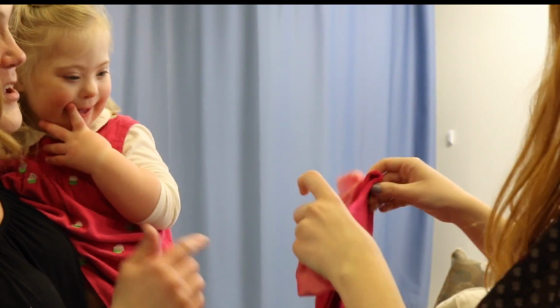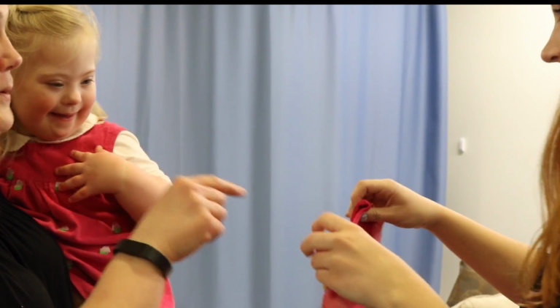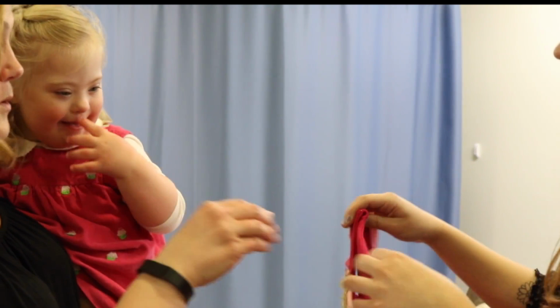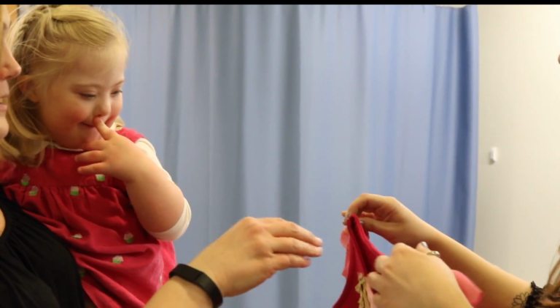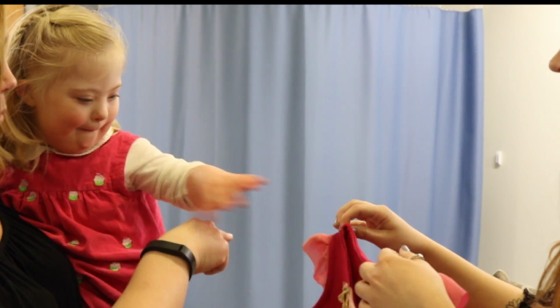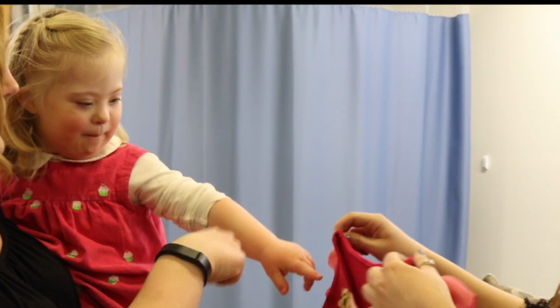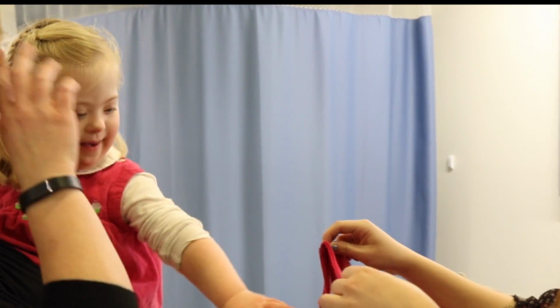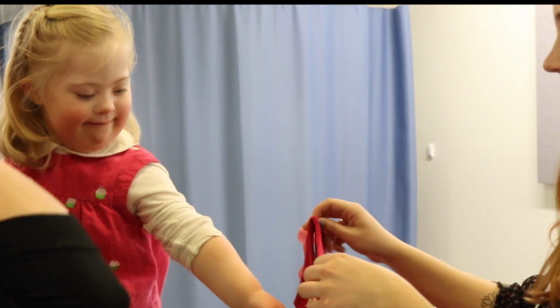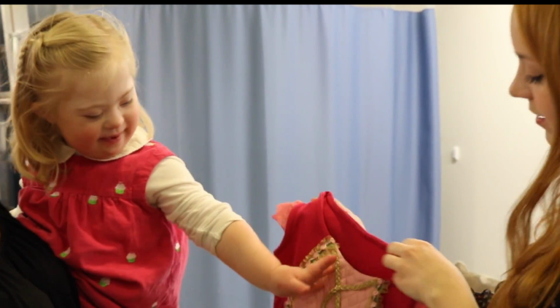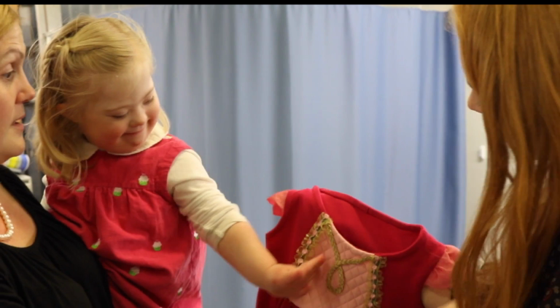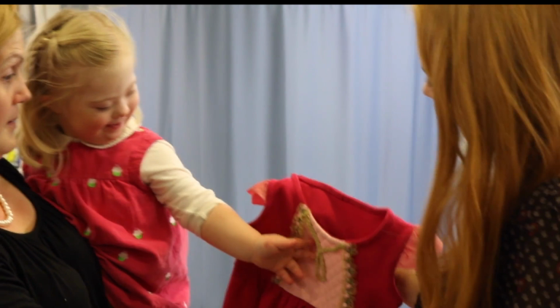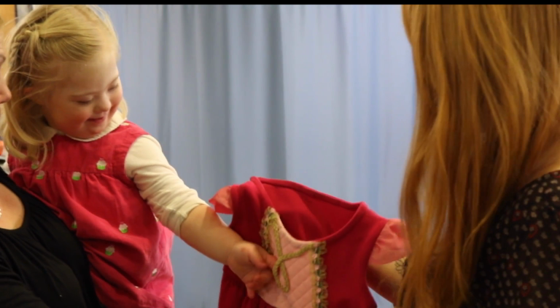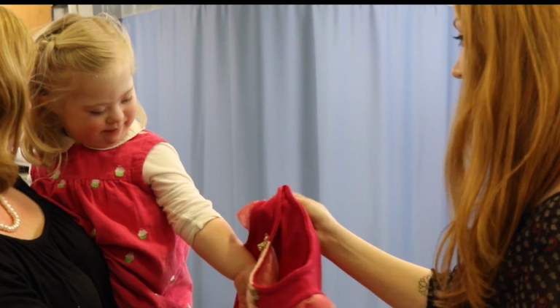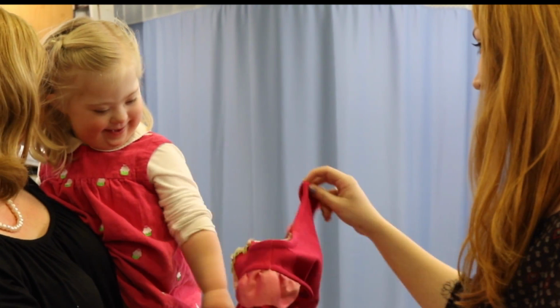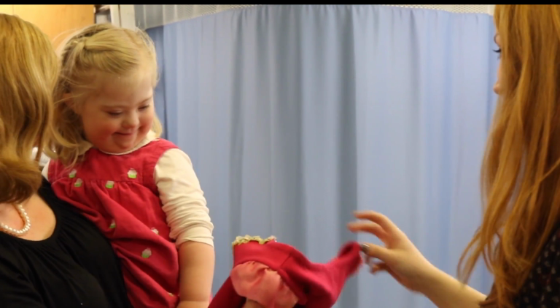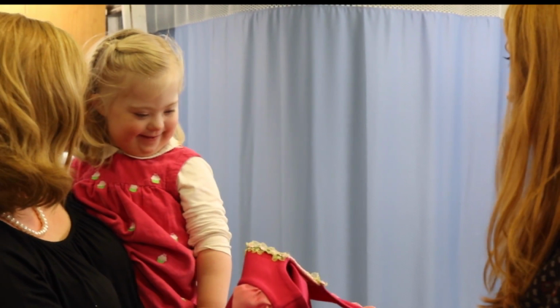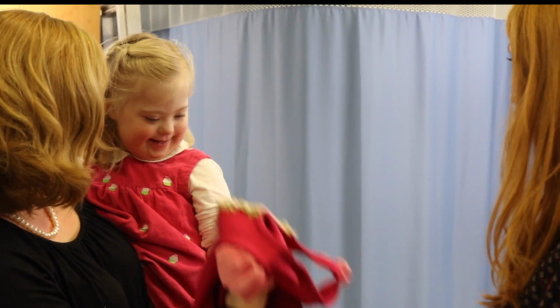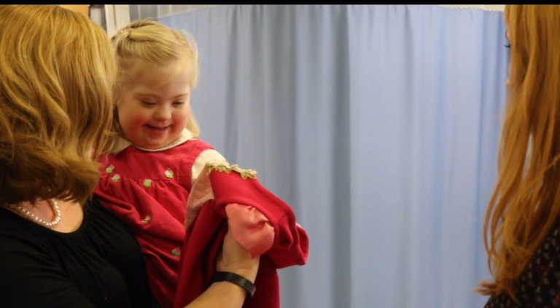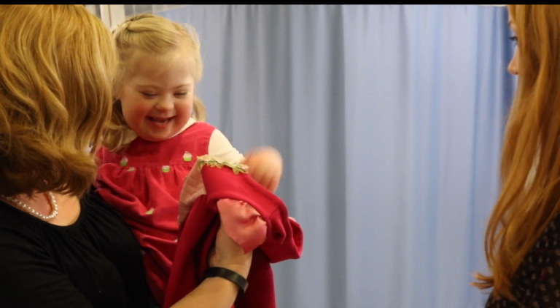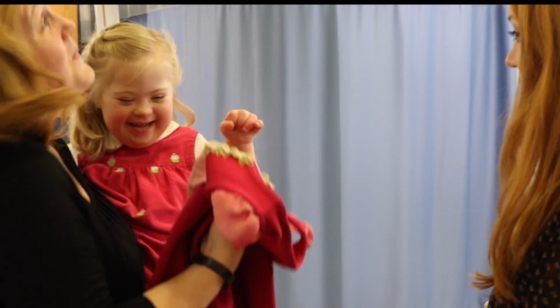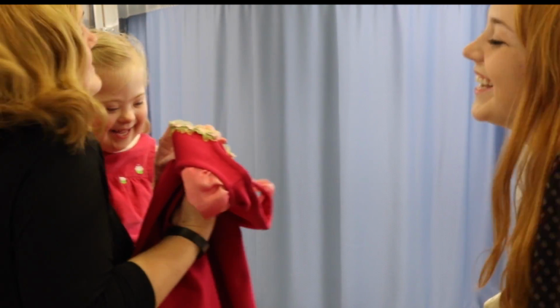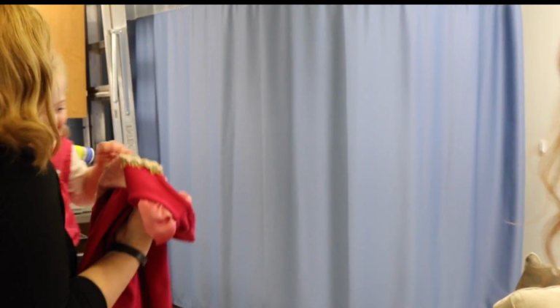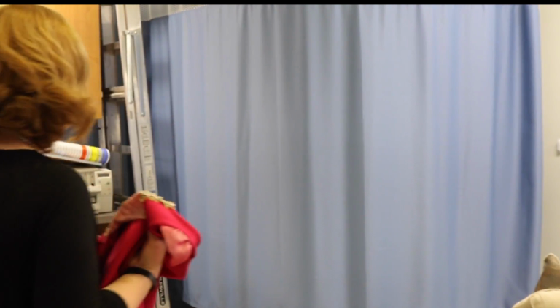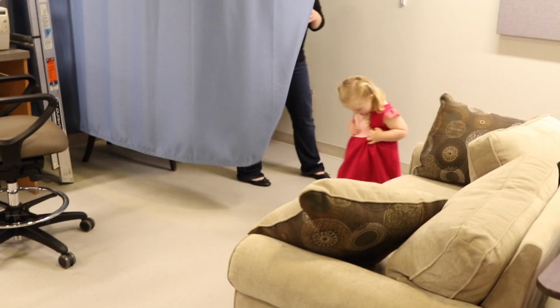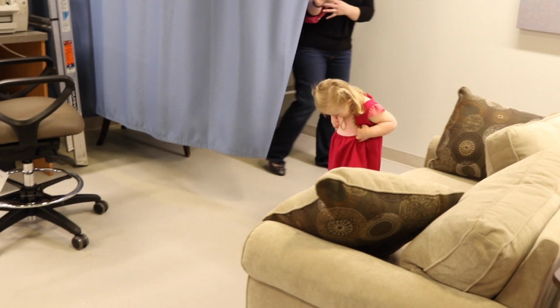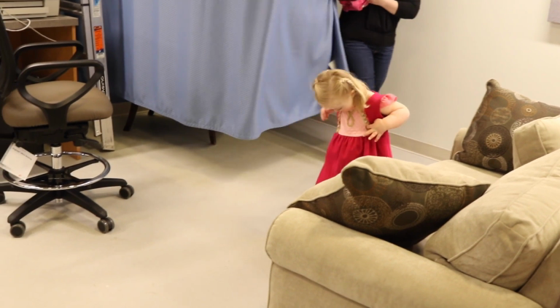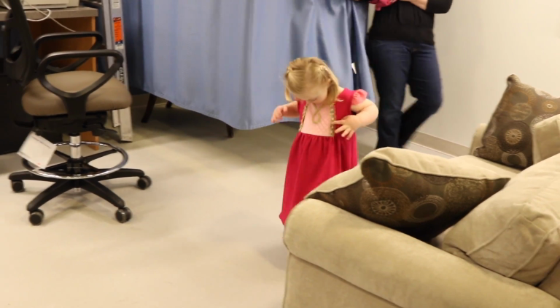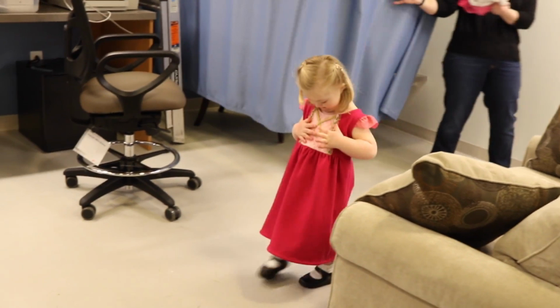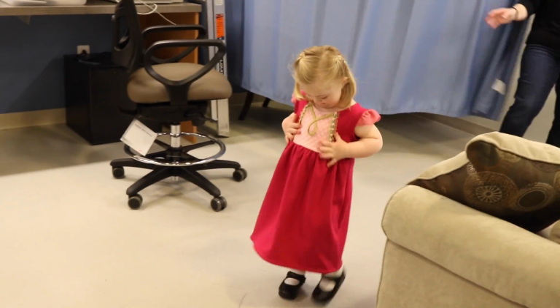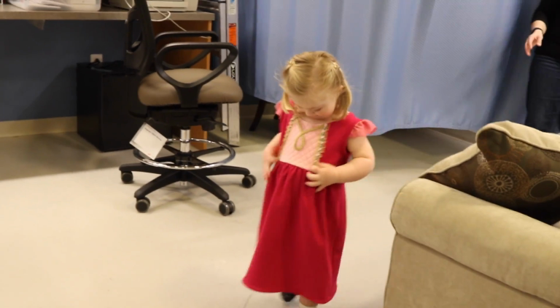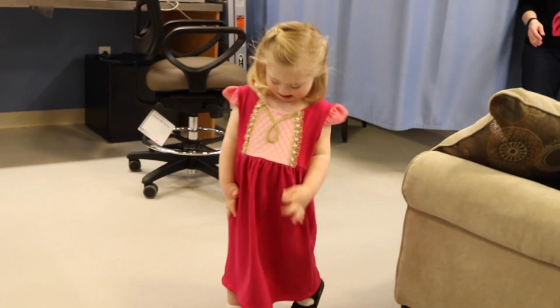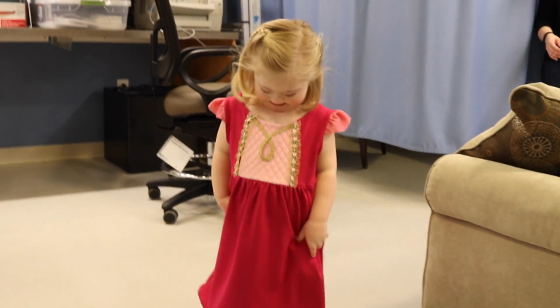So we'll put this one on and then we'll come out and put that one on. Brave! Yay! Wow! Brave! Beautiful!